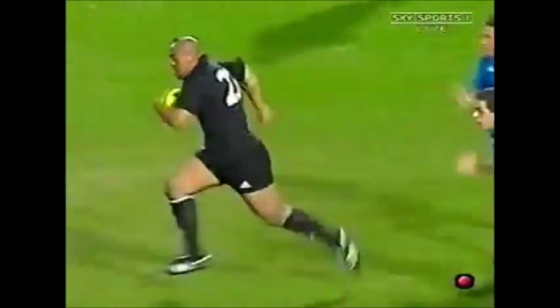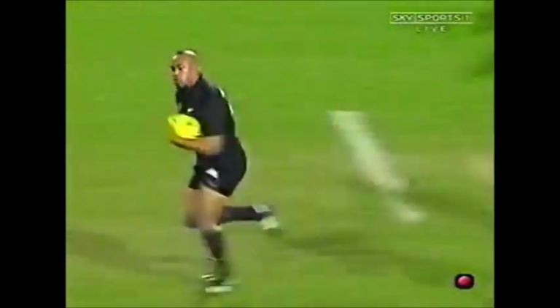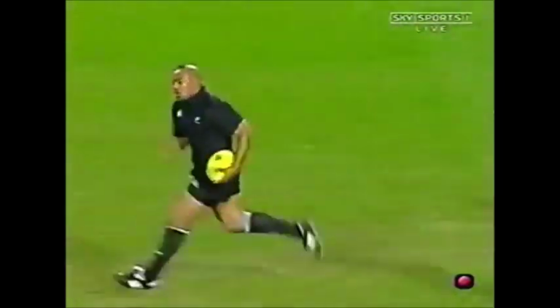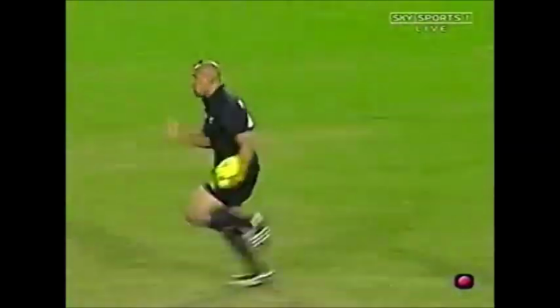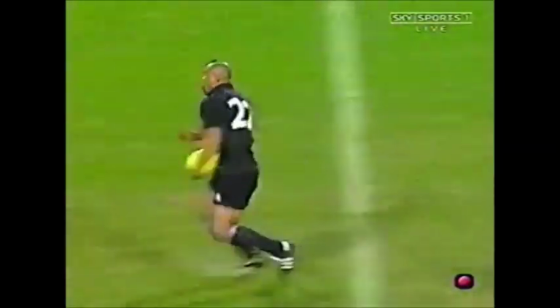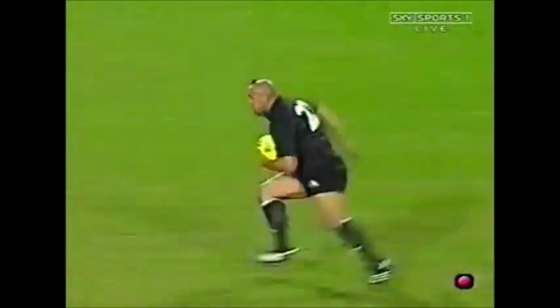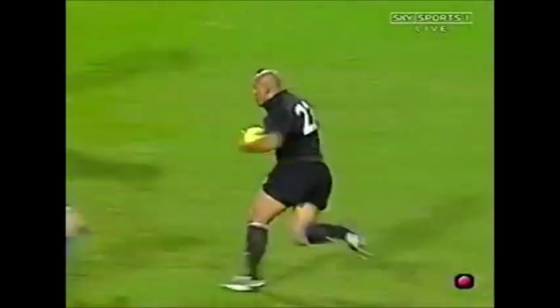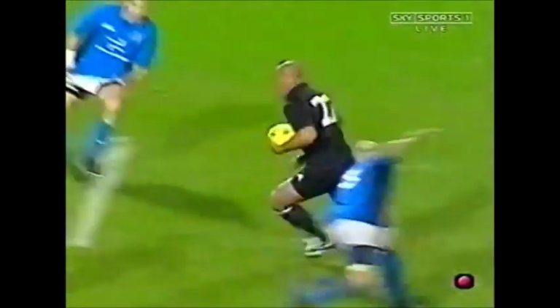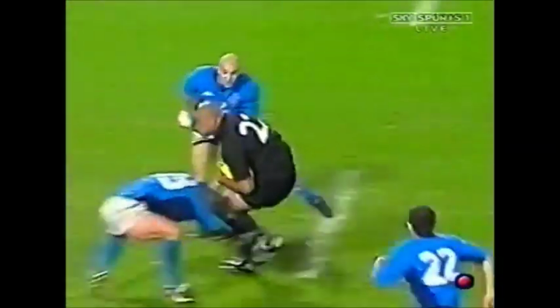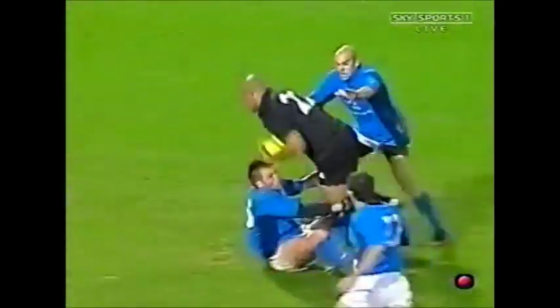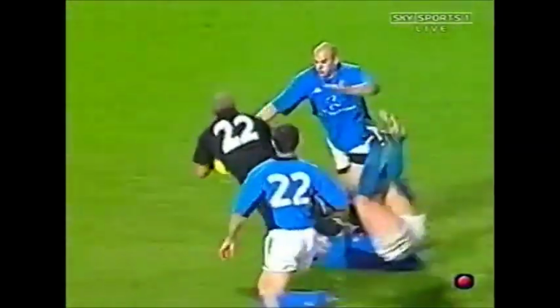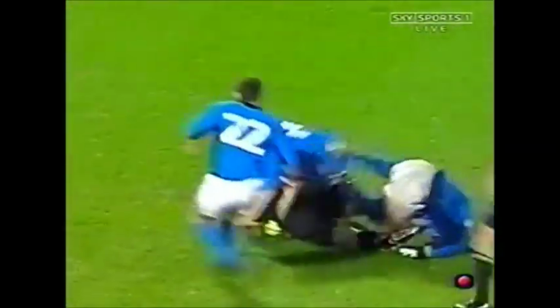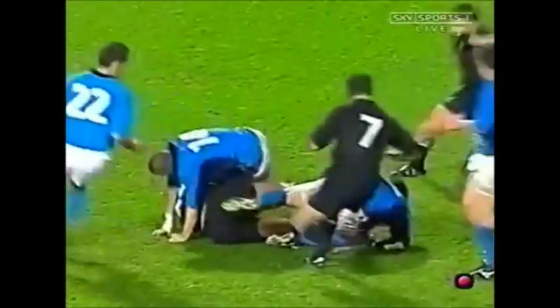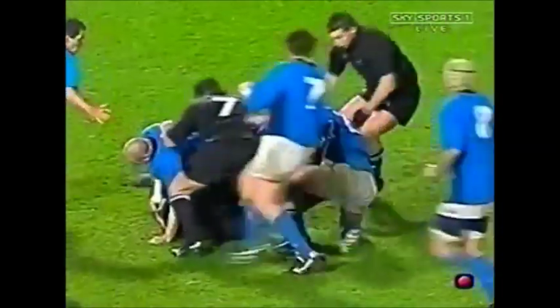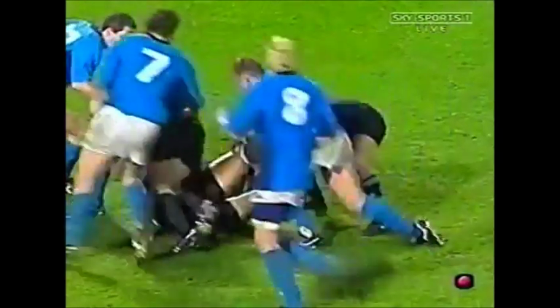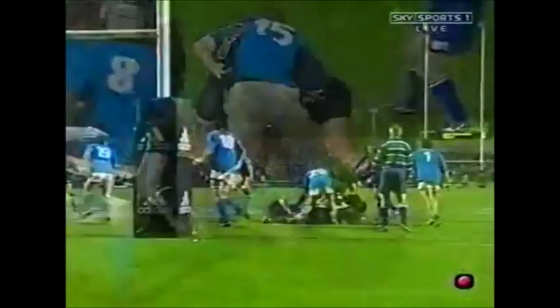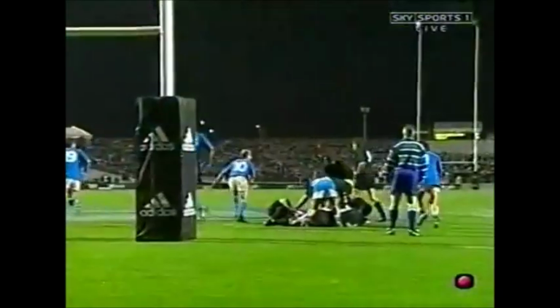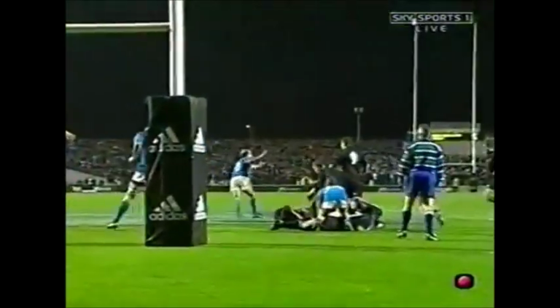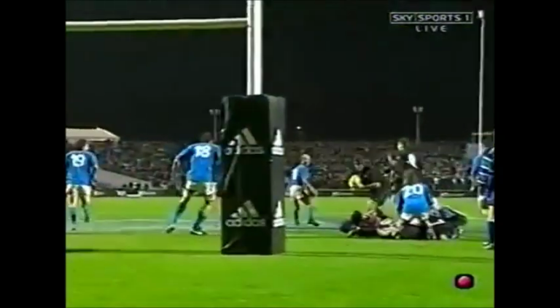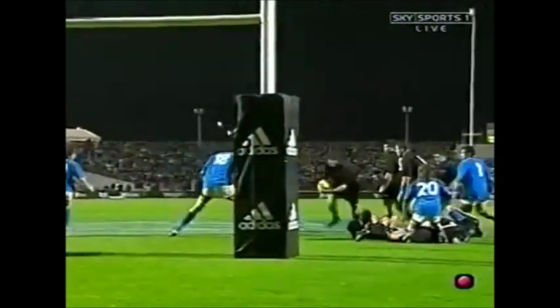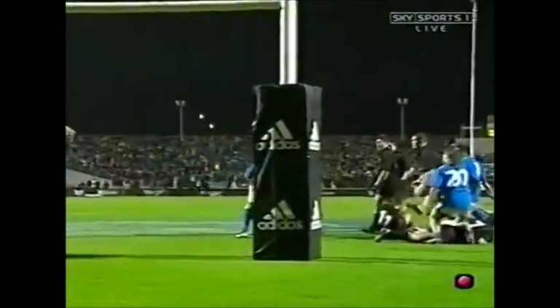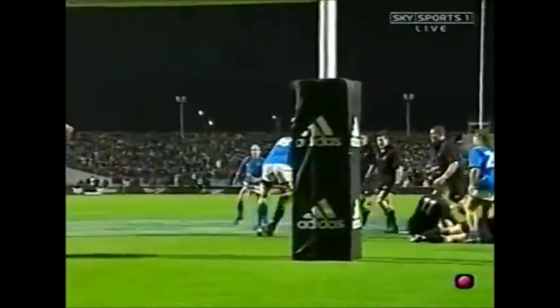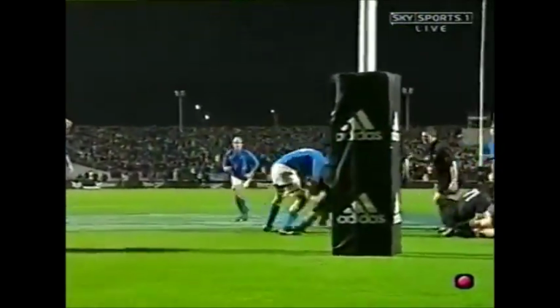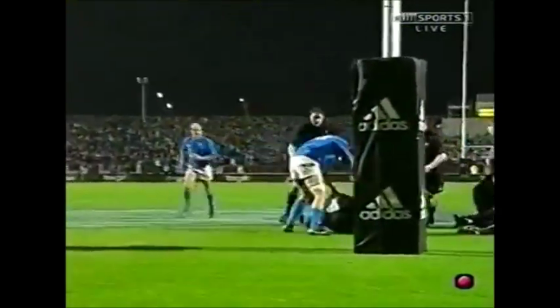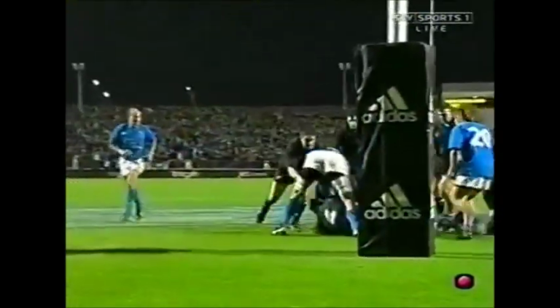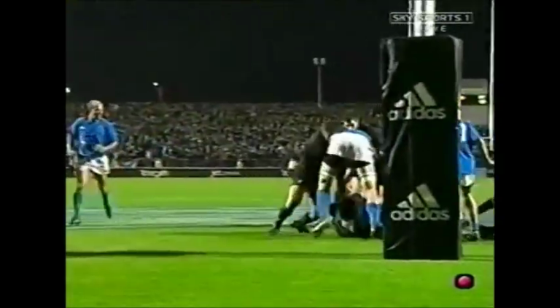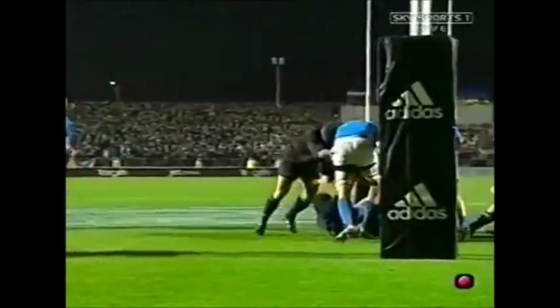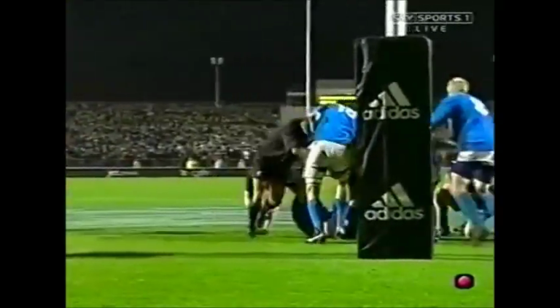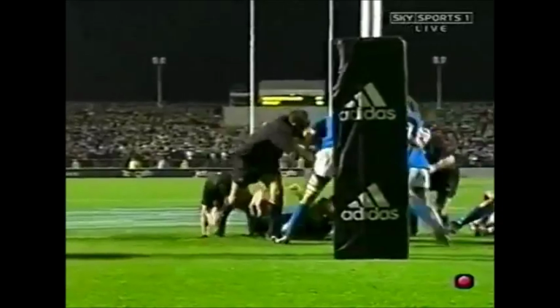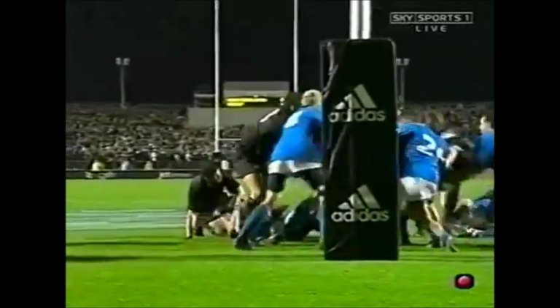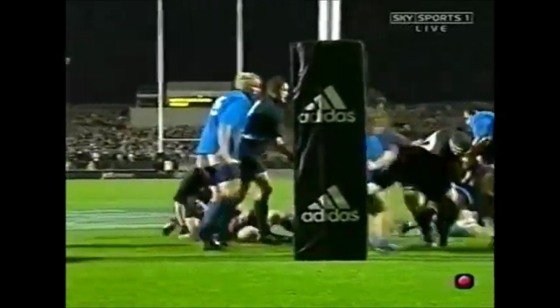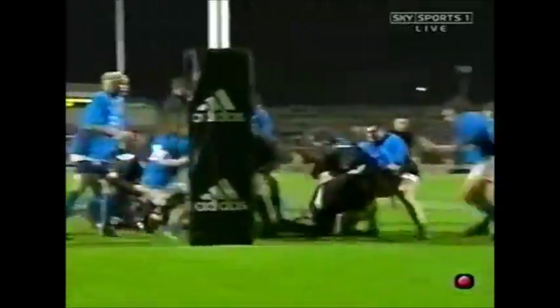Jonah Lomu starts it all. Thought he might have gone all the way, but a good tackle — brave tackle by Peans. Good recycling too, very fast recycling.